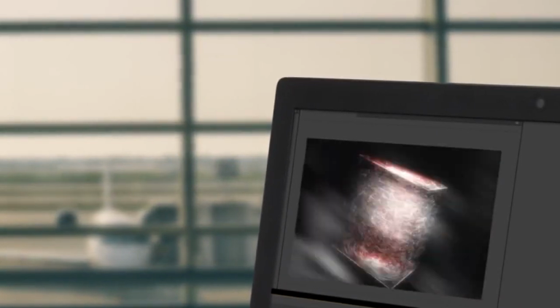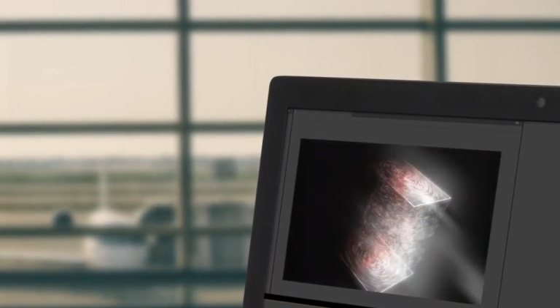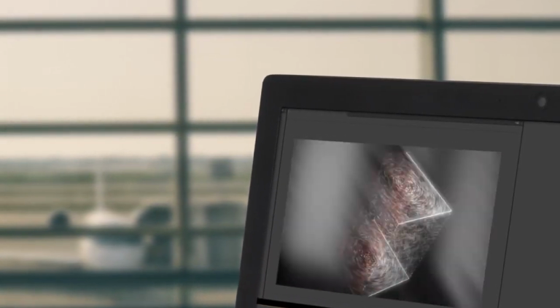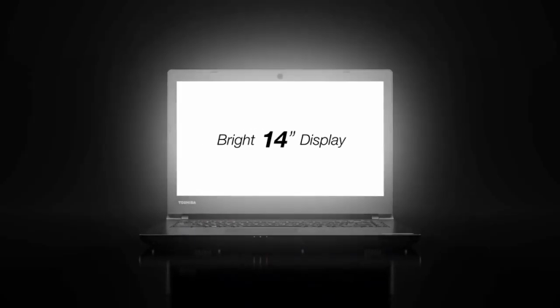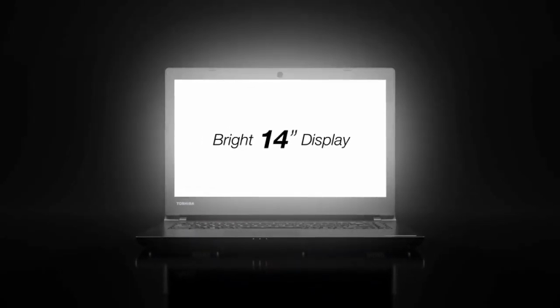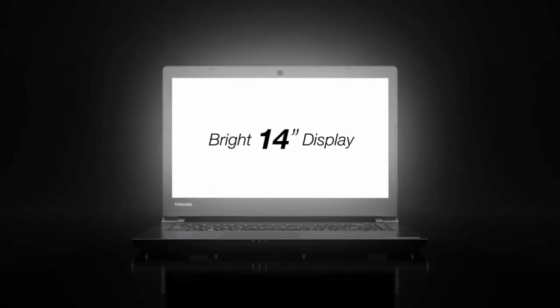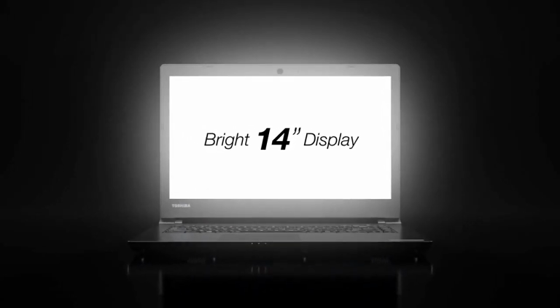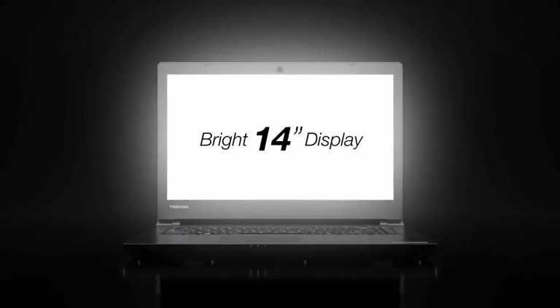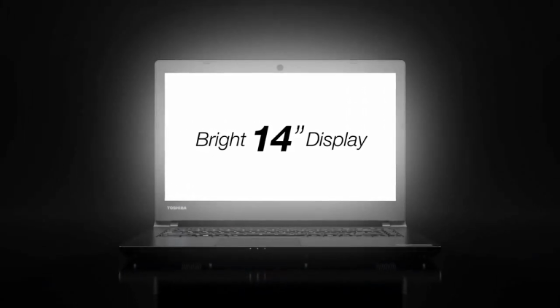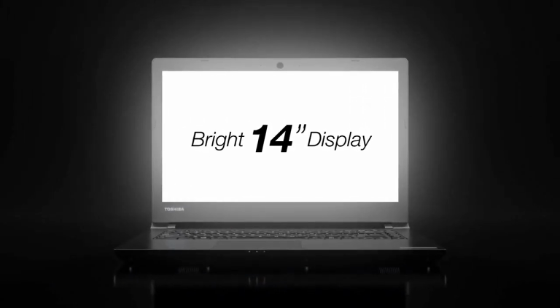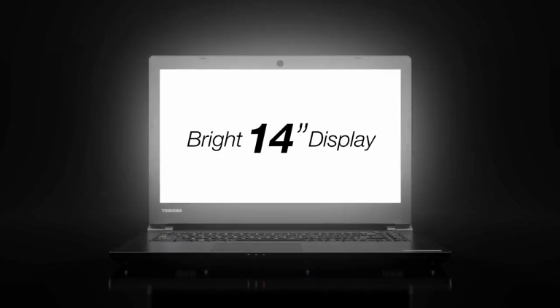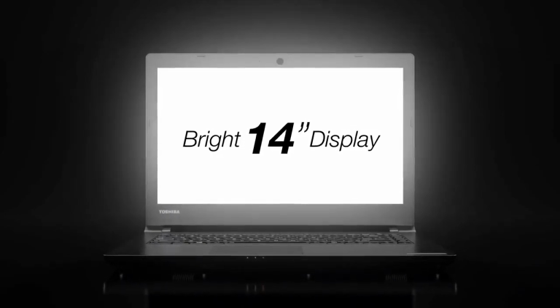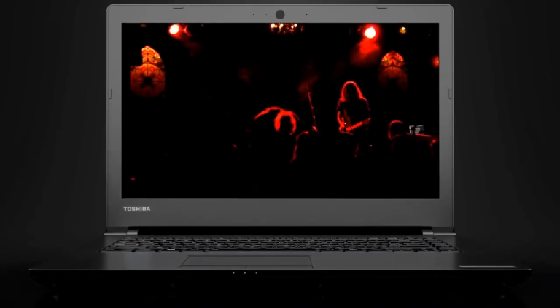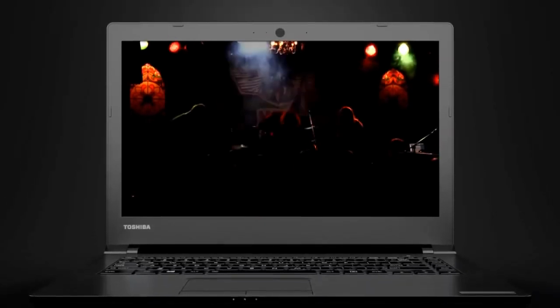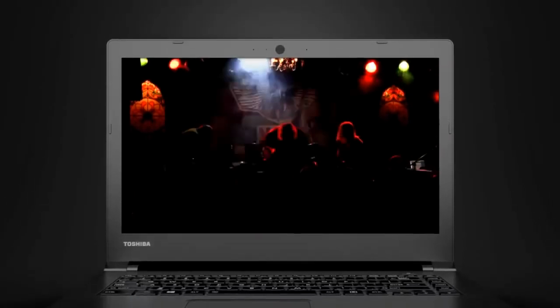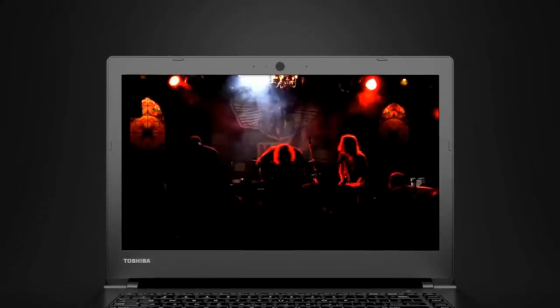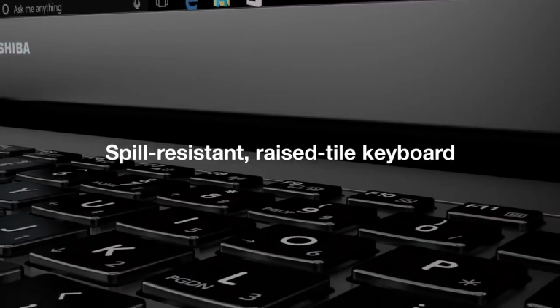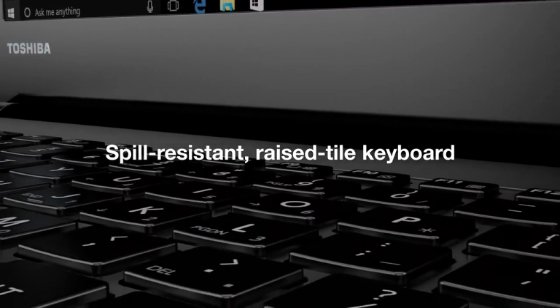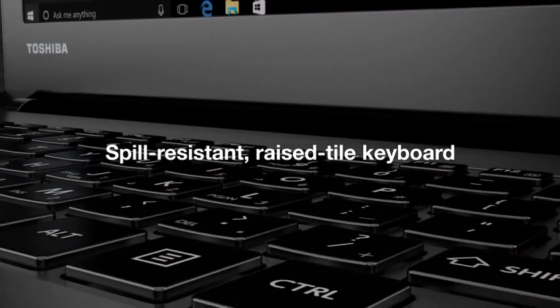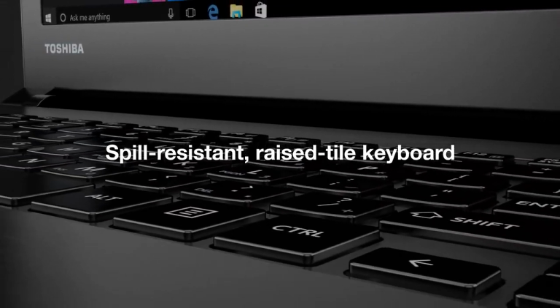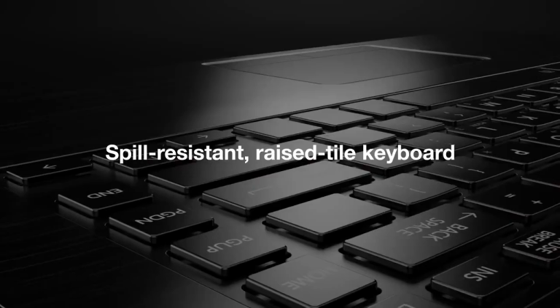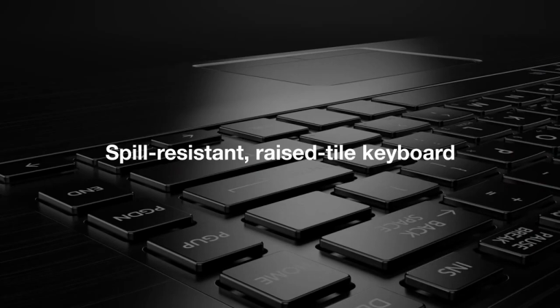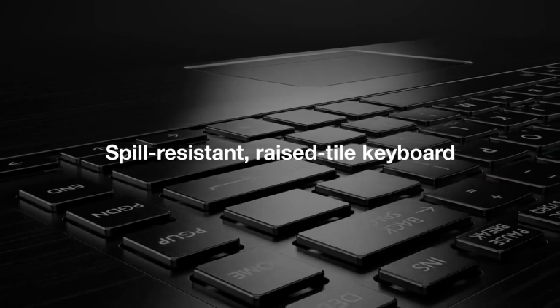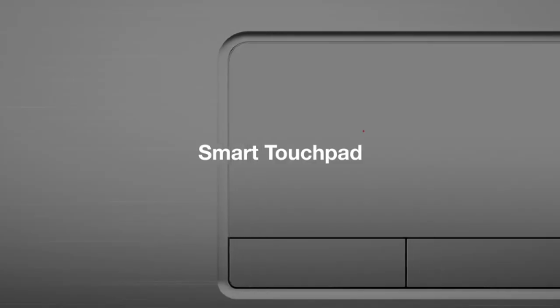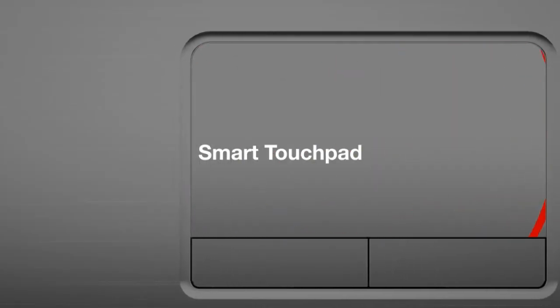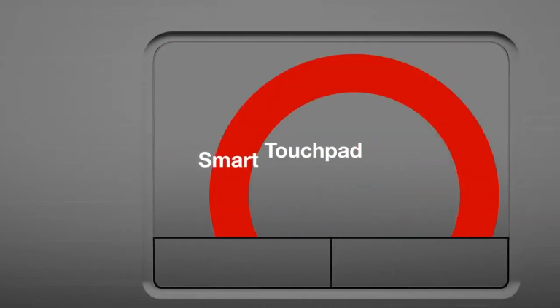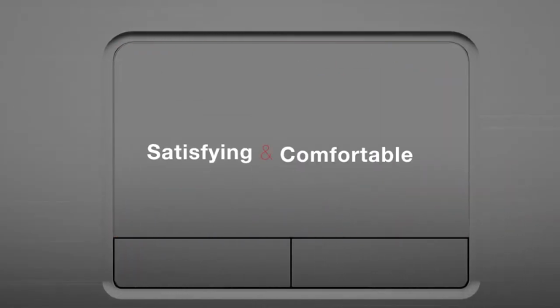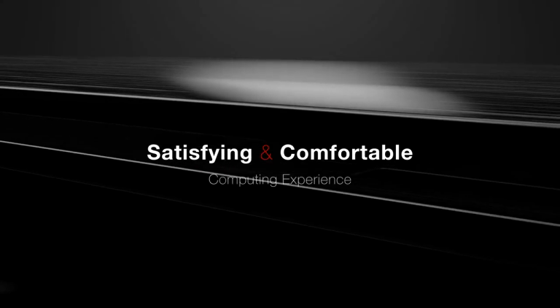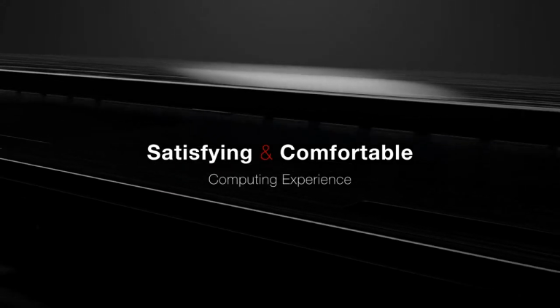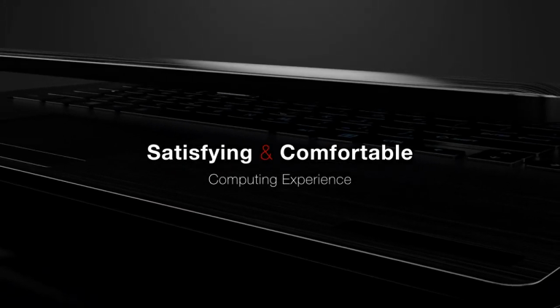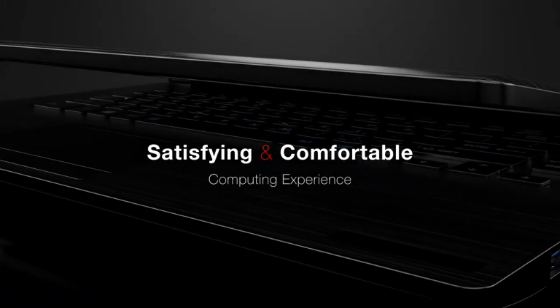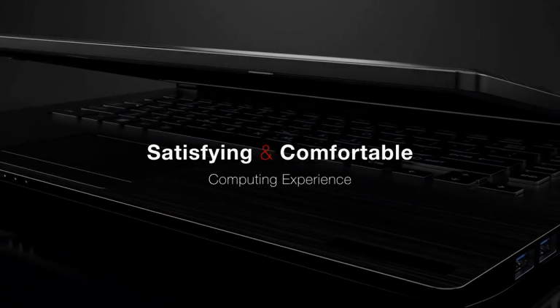In addition to a bright 14-inch display for taking in every detail of vibrant visuals, the Tecra C40 offers a spill-resistant raised tile keyboard and smart touchpad to deliver a satisfying and comfortable computing experience.